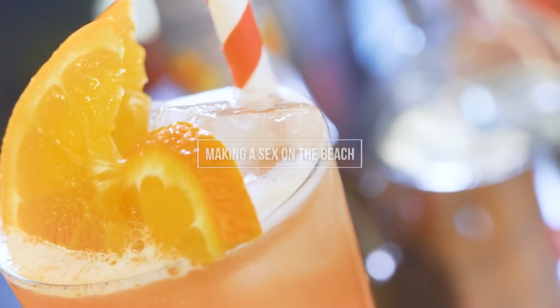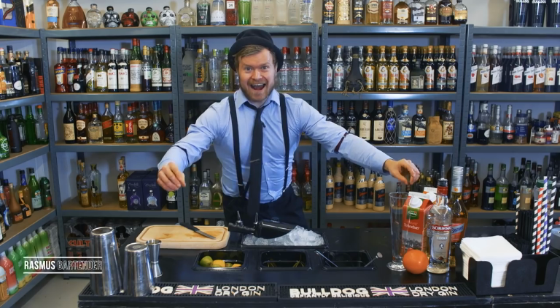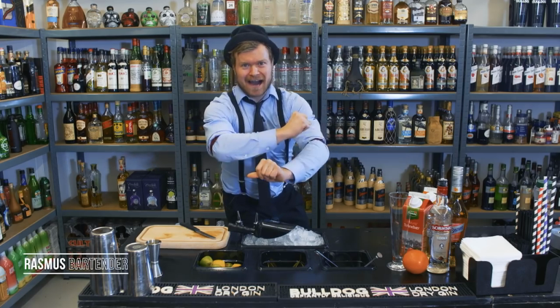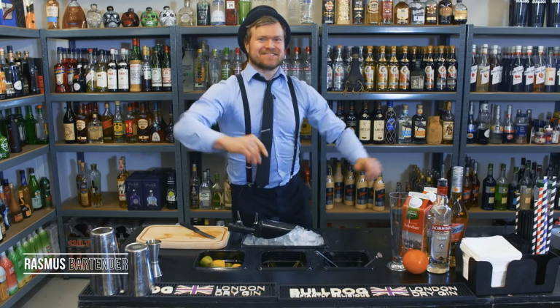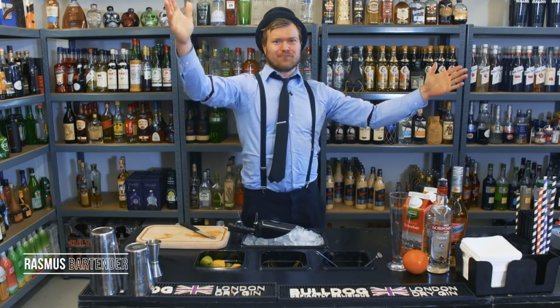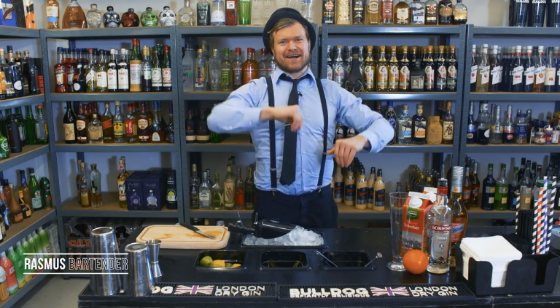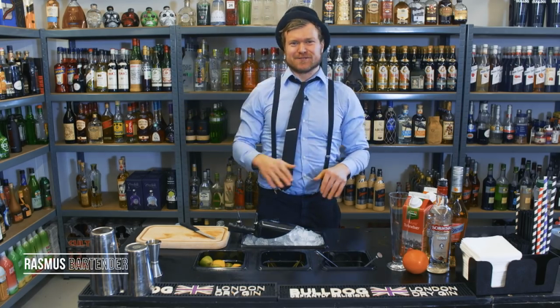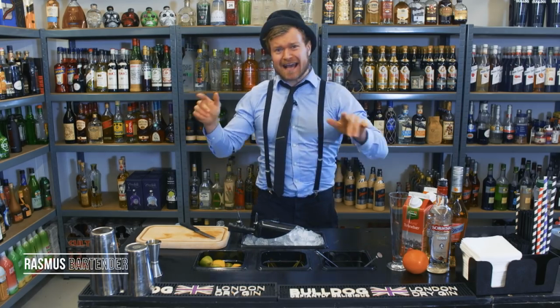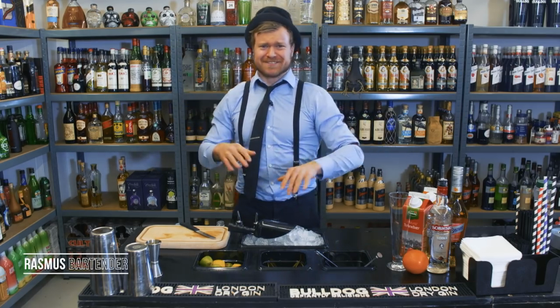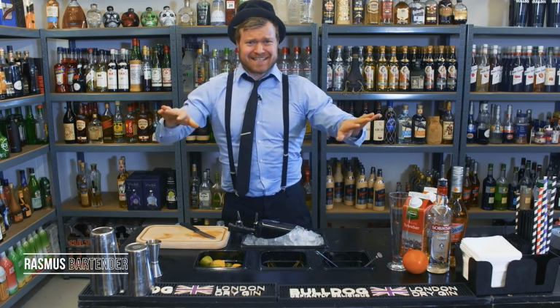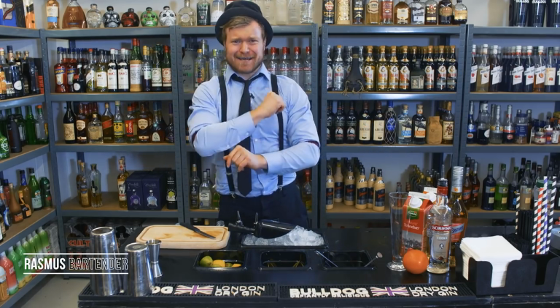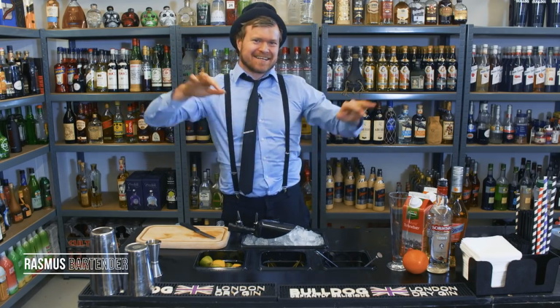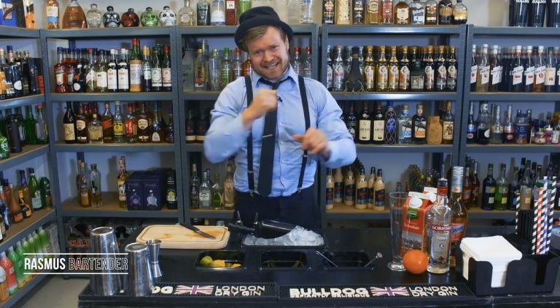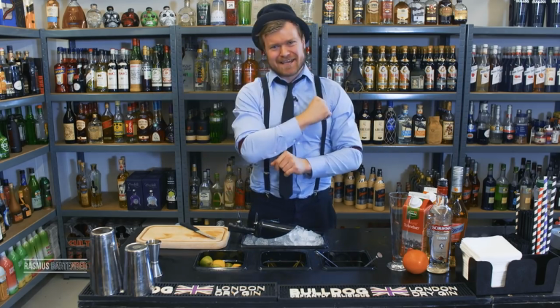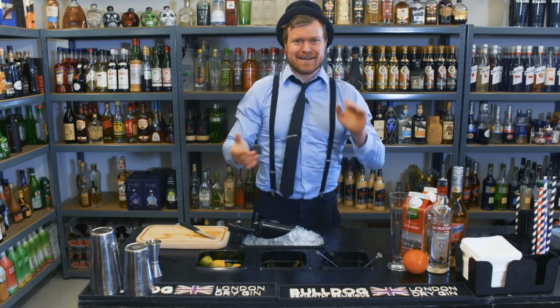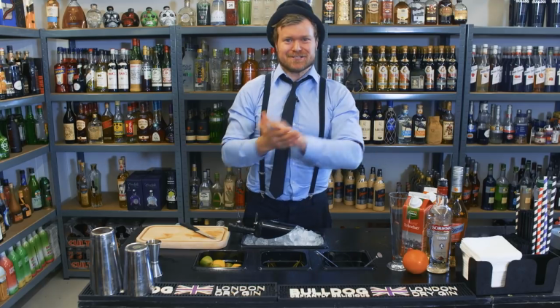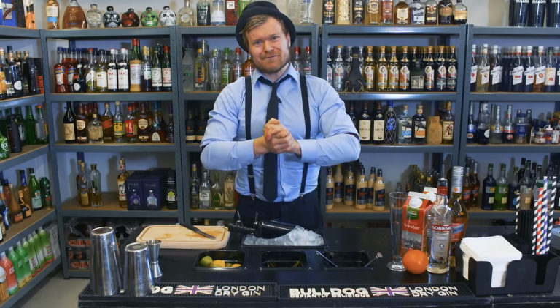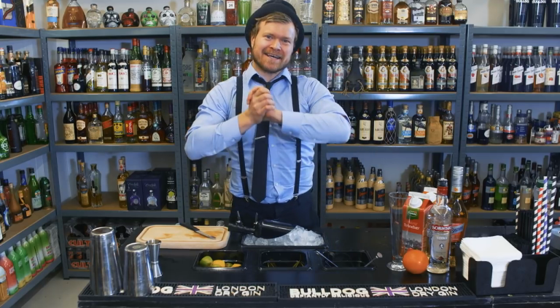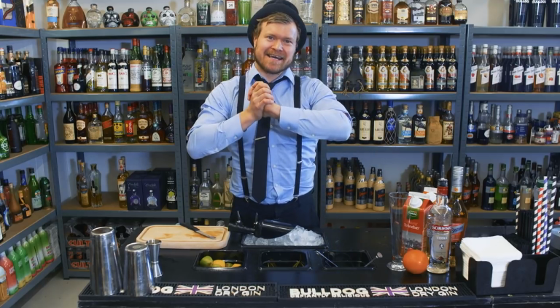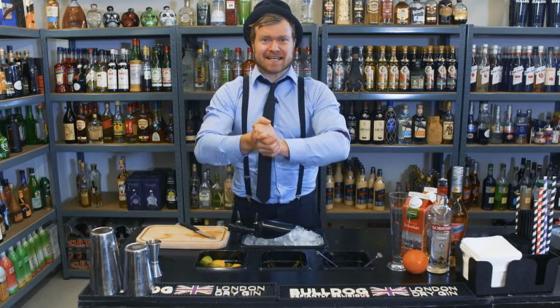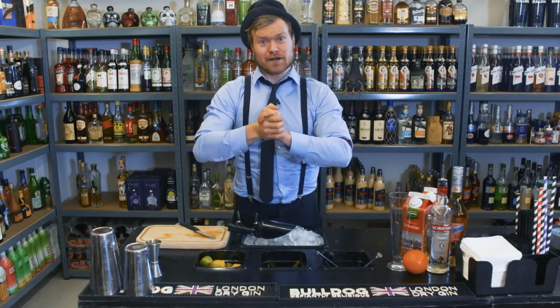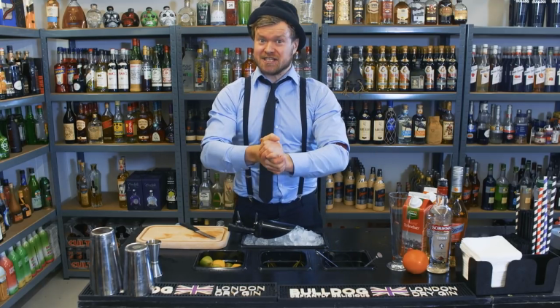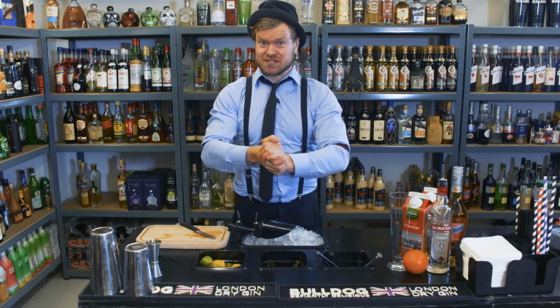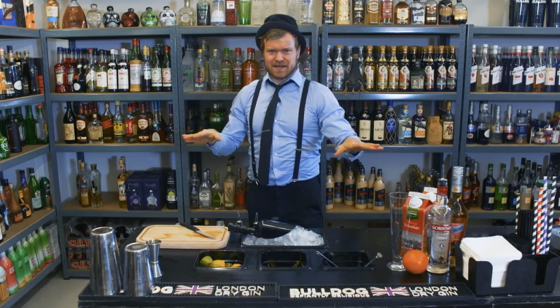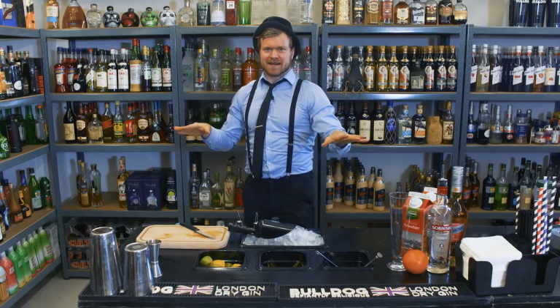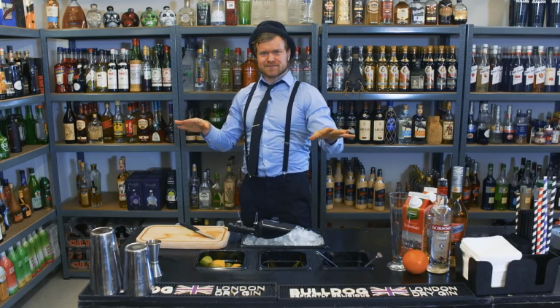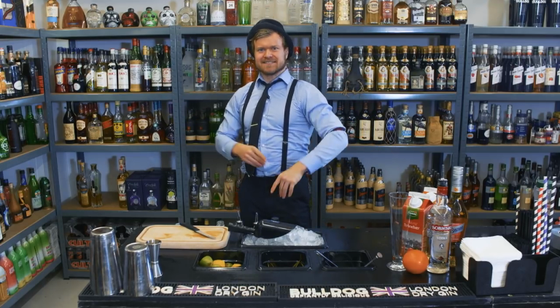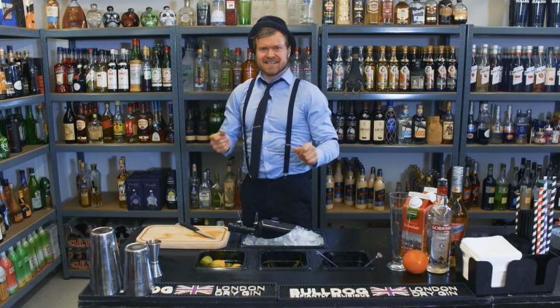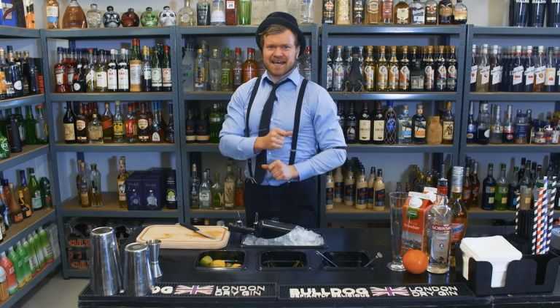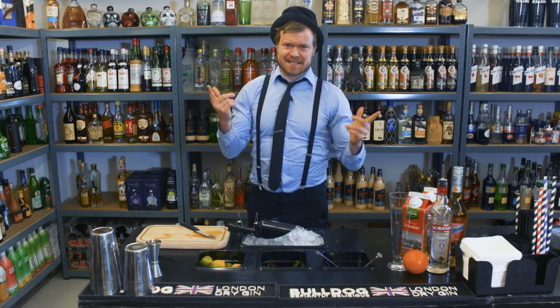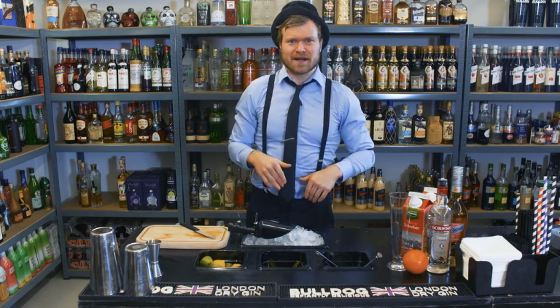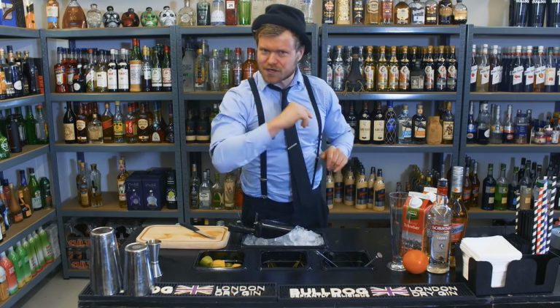Hello guys! Welcome to Rasmus Damgat TV. Today we're making a Sex on the Beach. Feeling the love tonight? Then this one is for you.